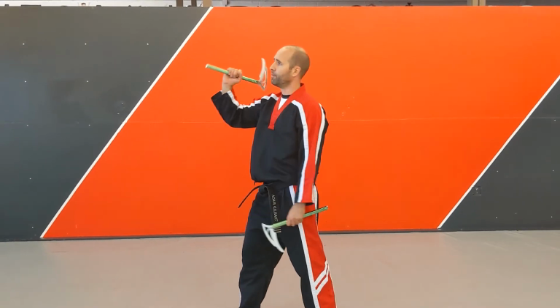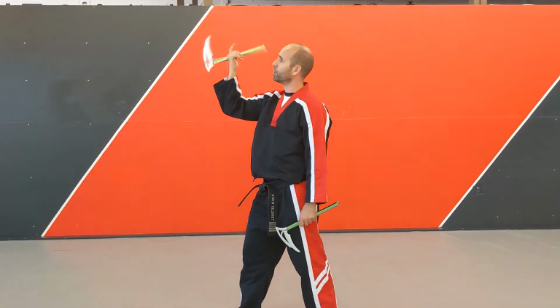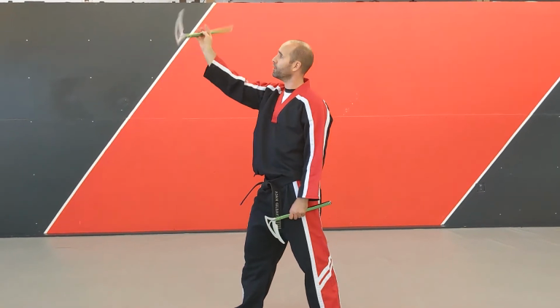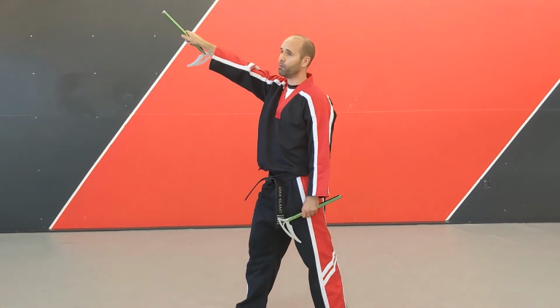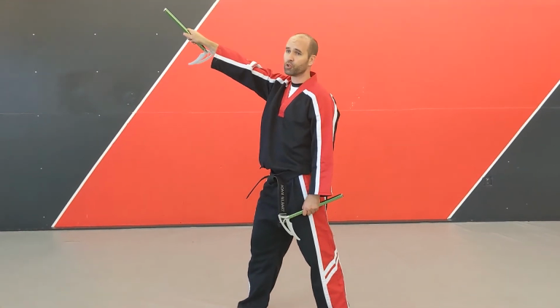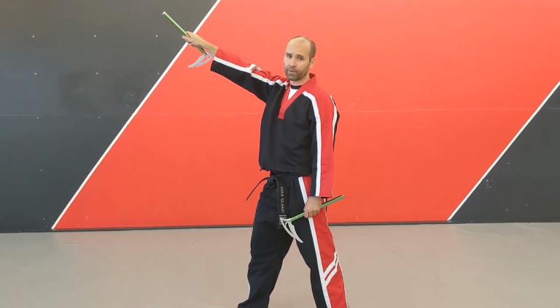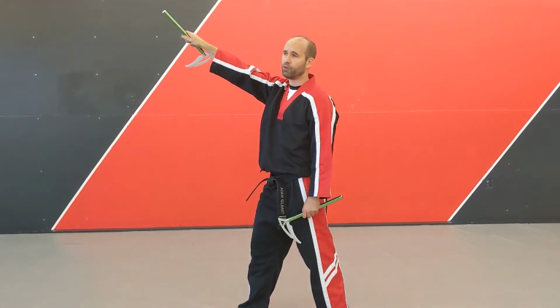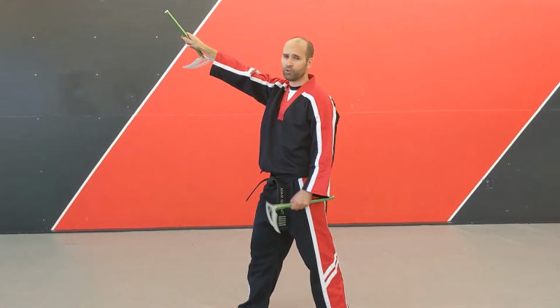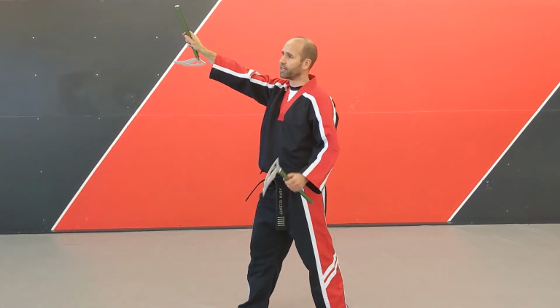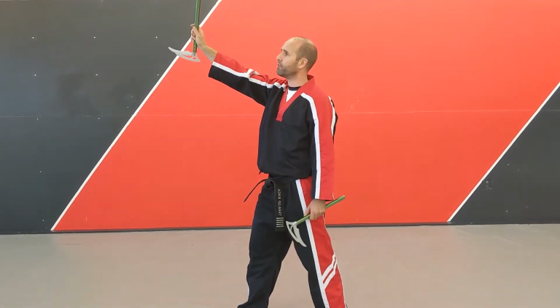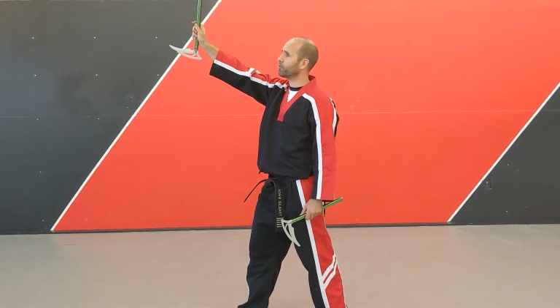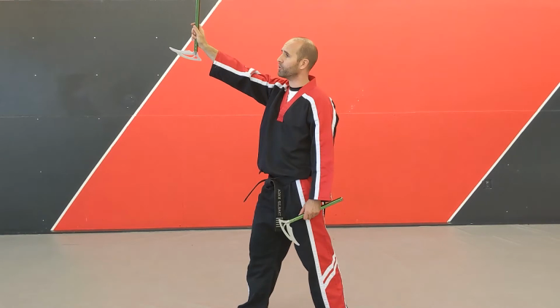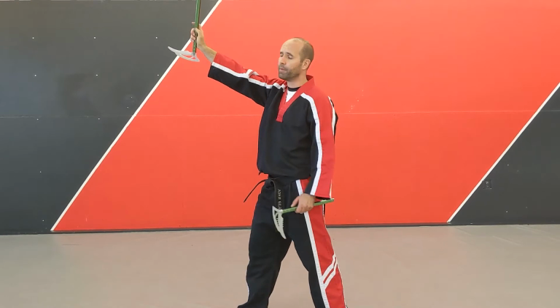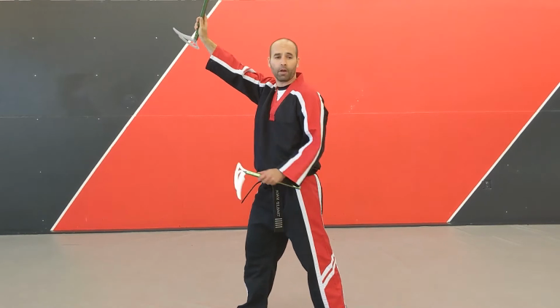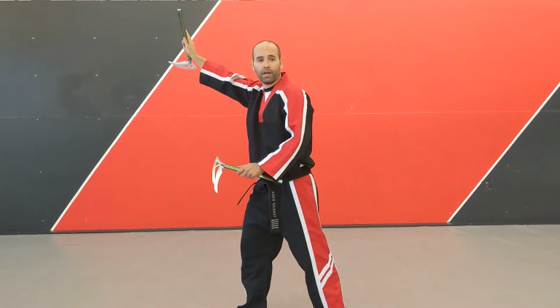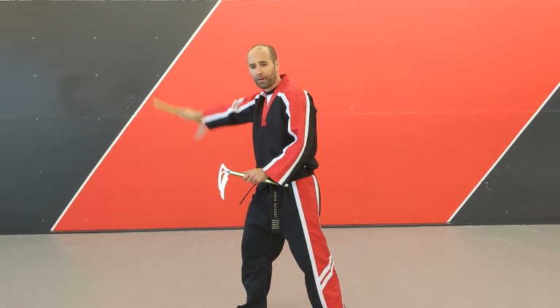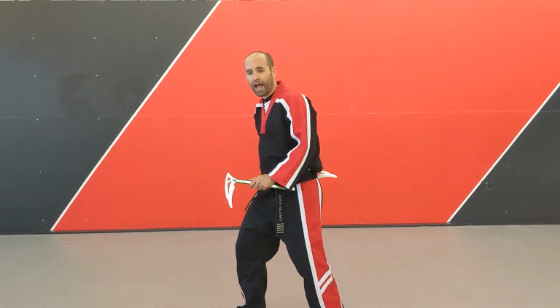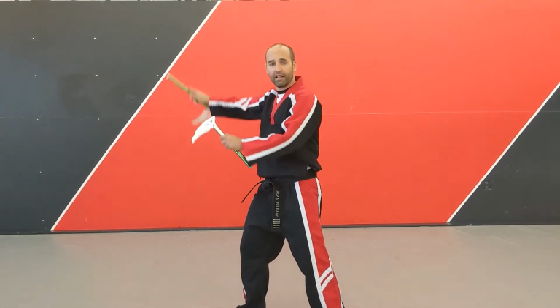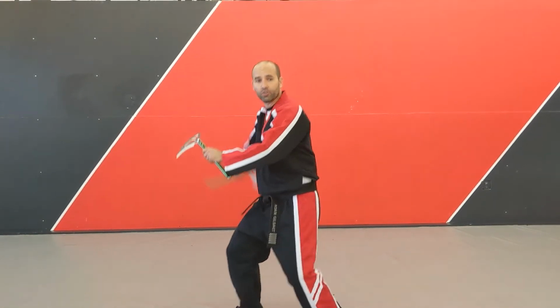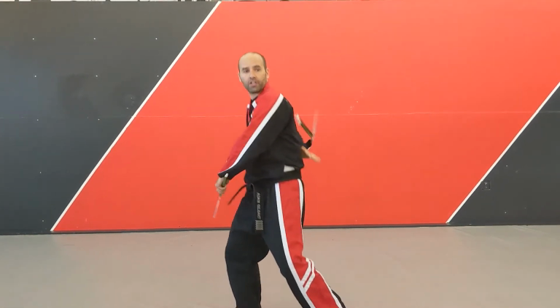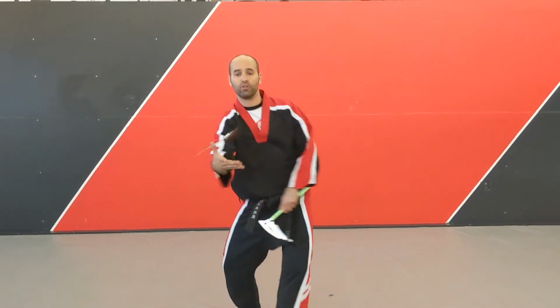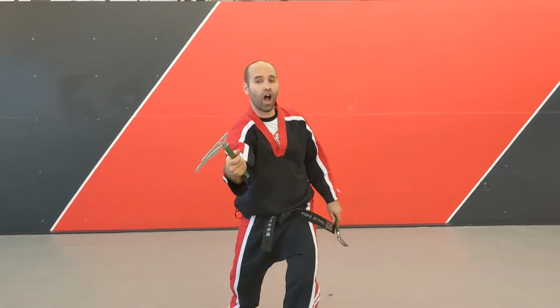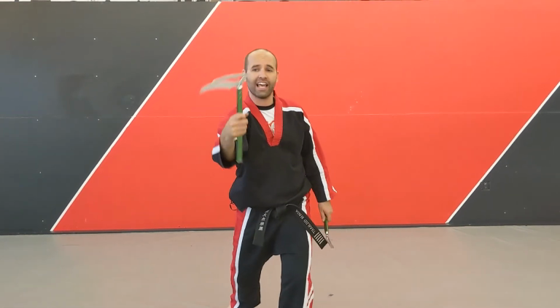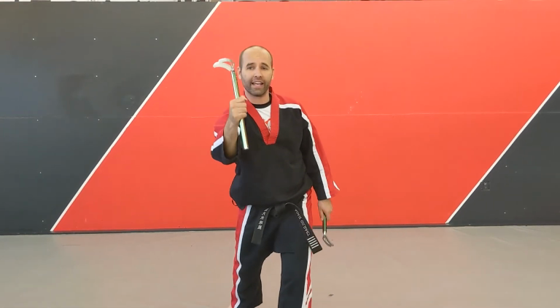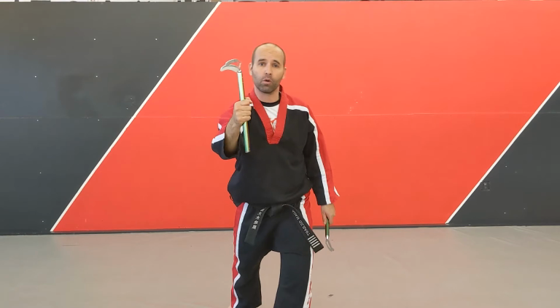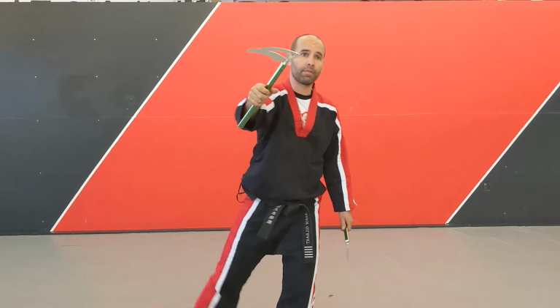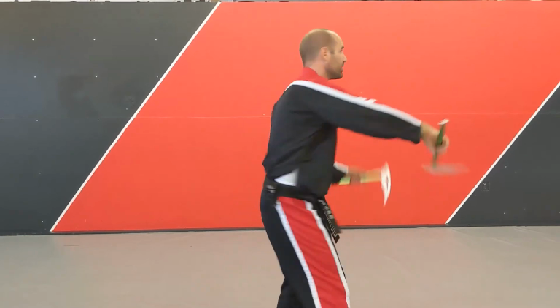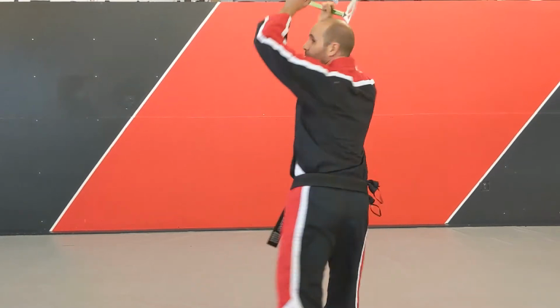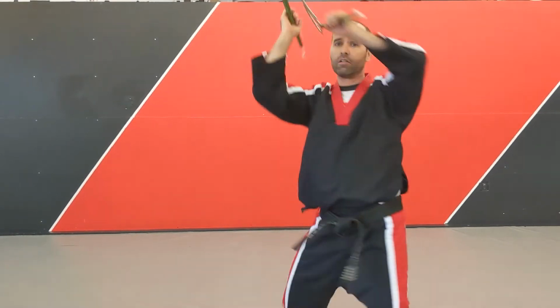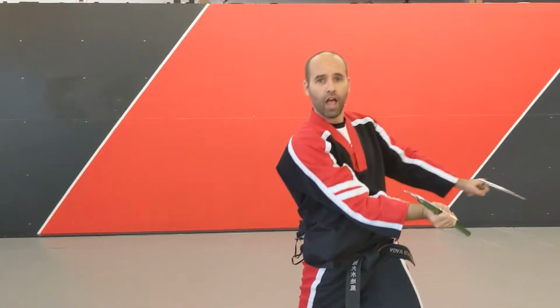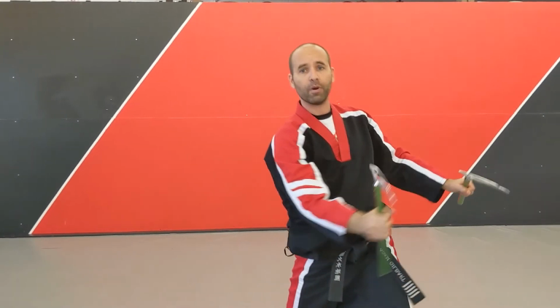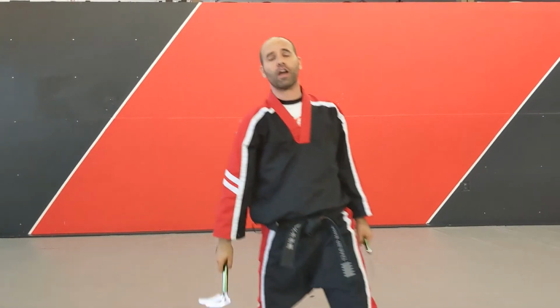I'm going to go ahead and do a reverse grip. If you don't know how to do that, check out the other video for the reverse grip. I'm going to go behind my back in this direction as I do the toss. I want to catch it in a normal grip so that I can spin around and do my strikes.